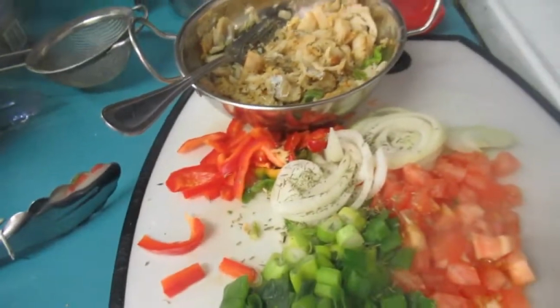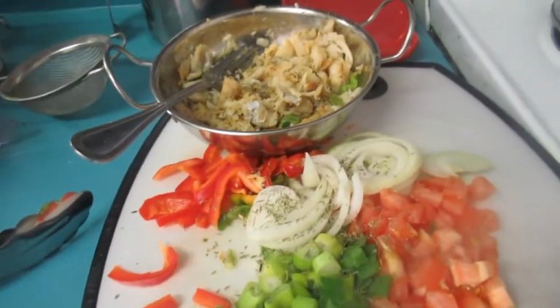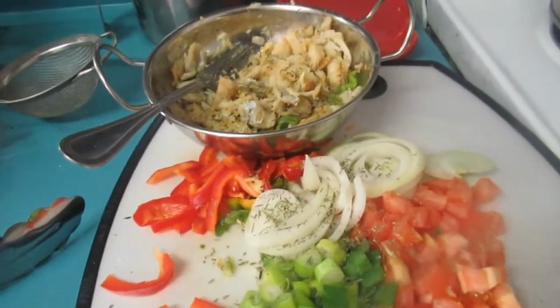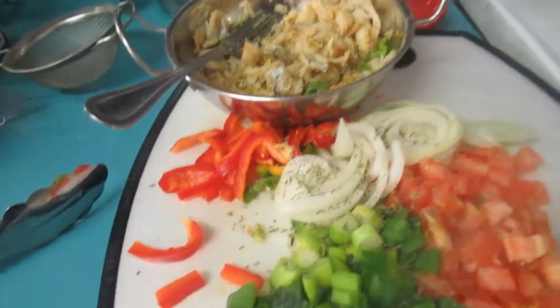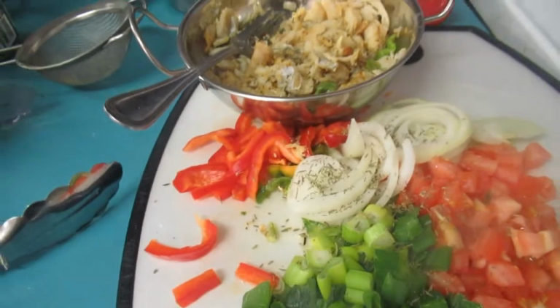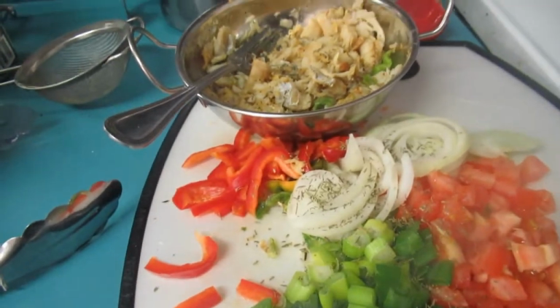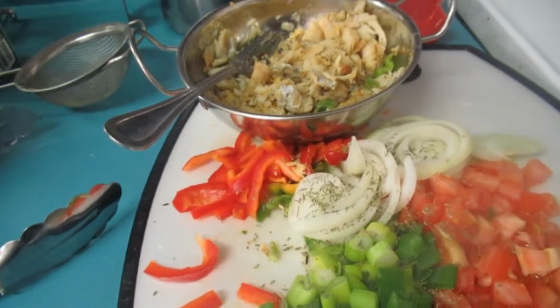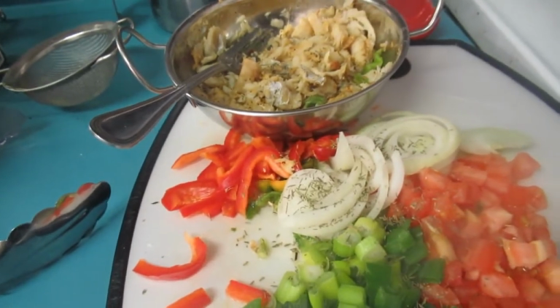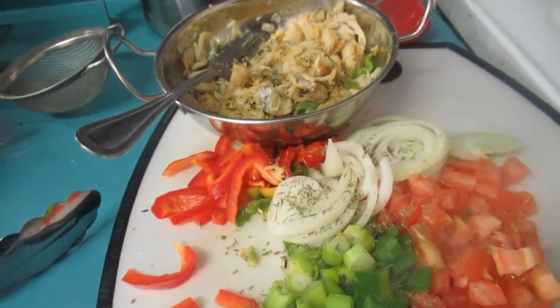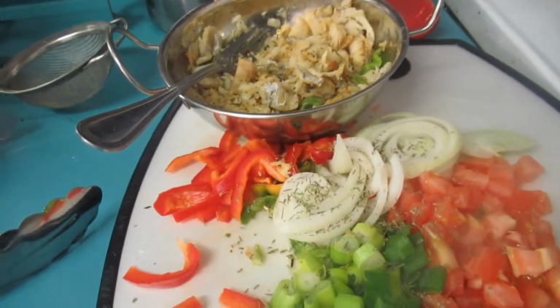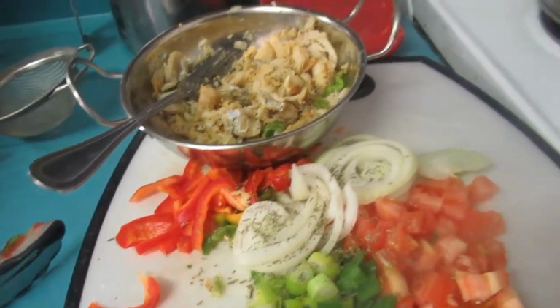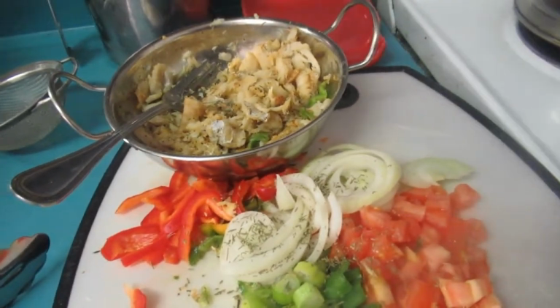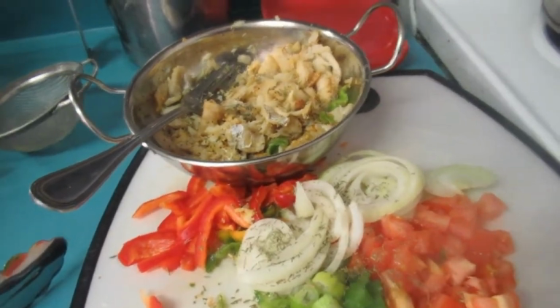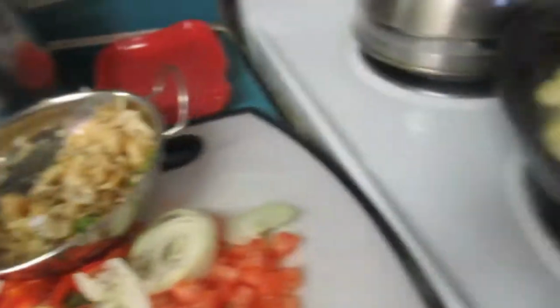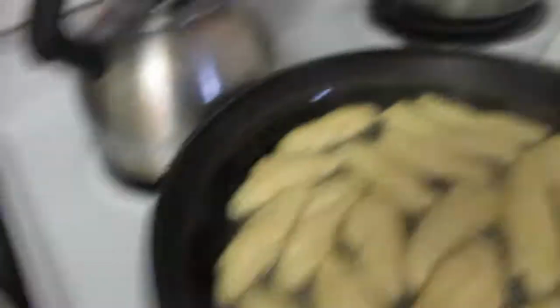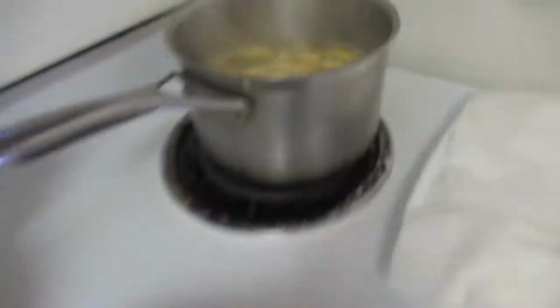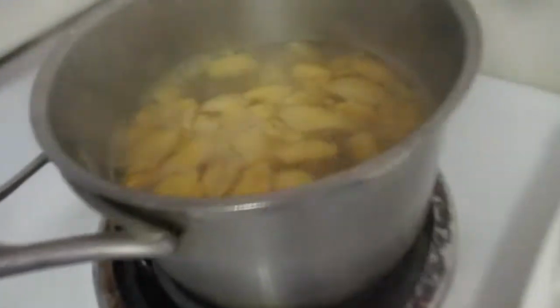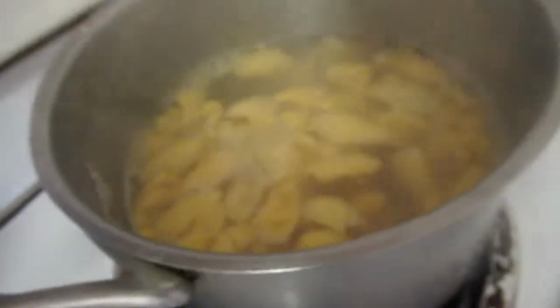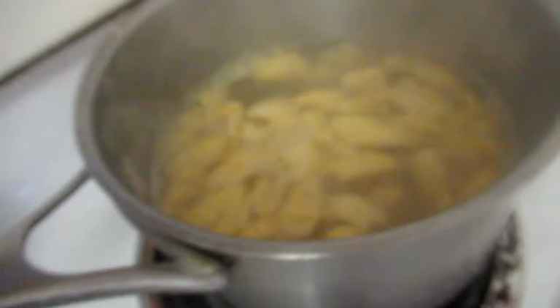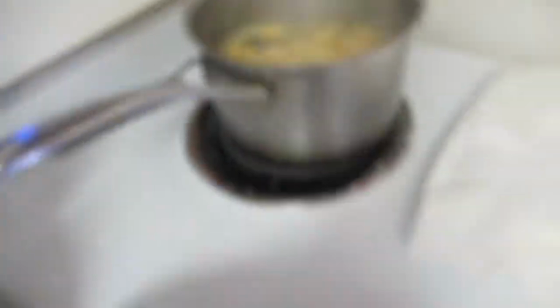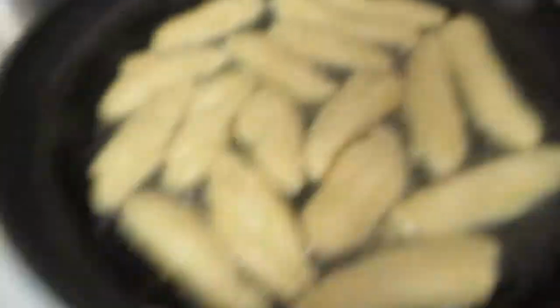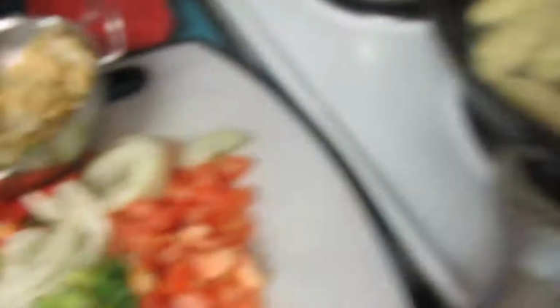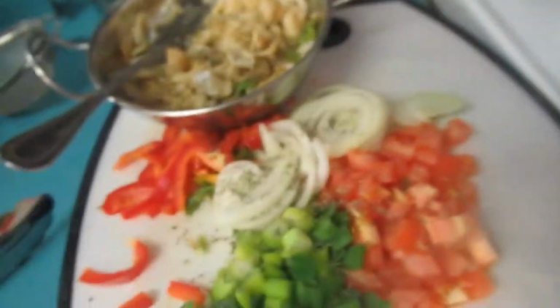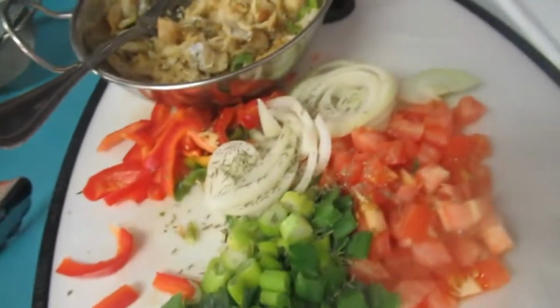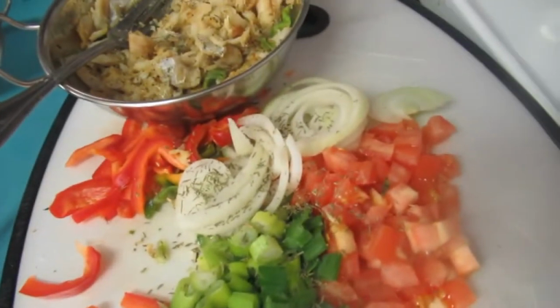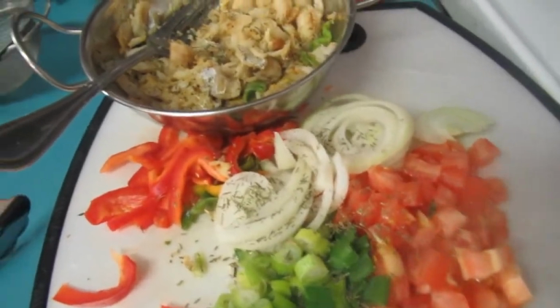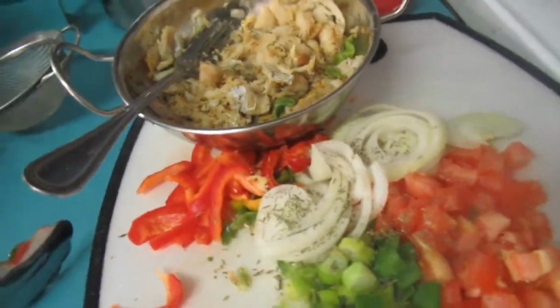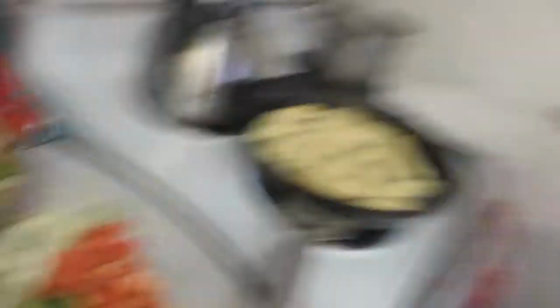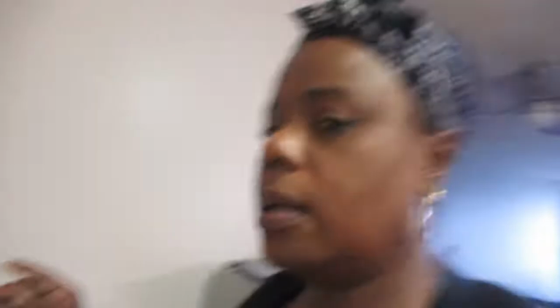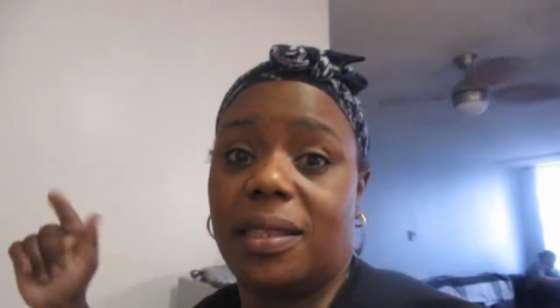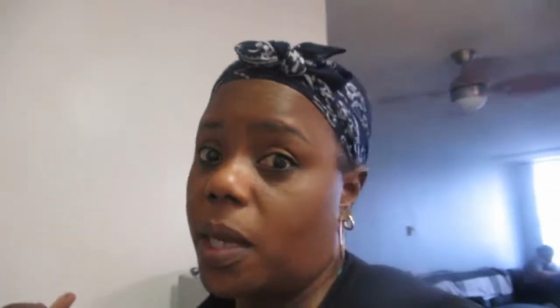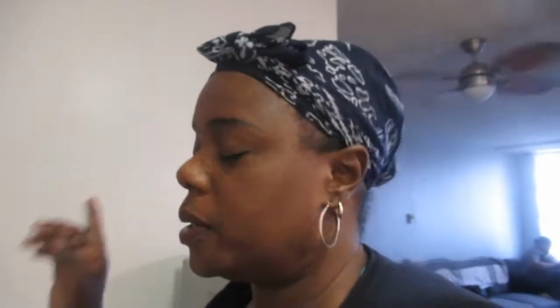I know some people just take it from the can and put it in the skillet, but no — I need to at least boil it for 10 minutes. You can steam it if you want, but this is the way I do it.